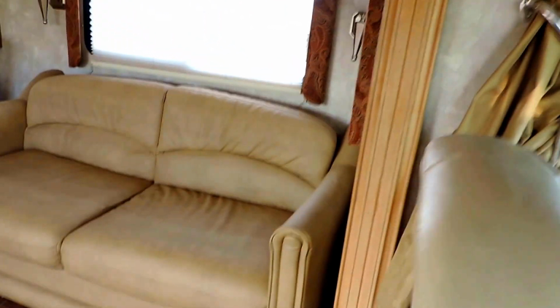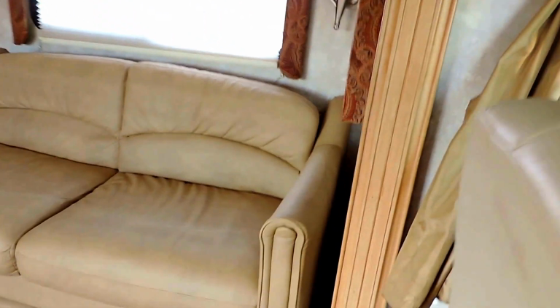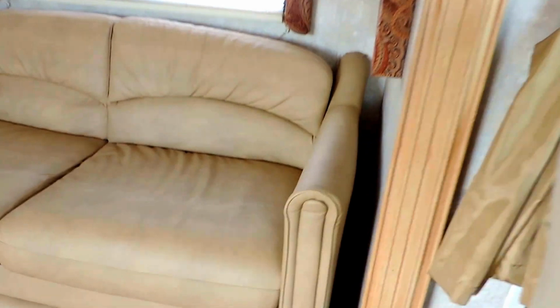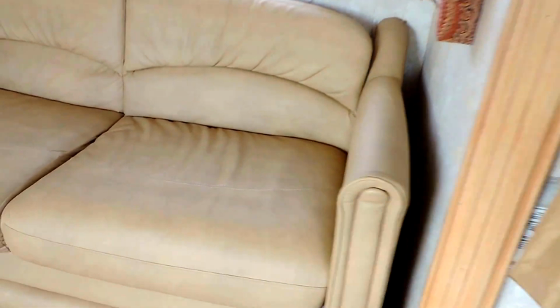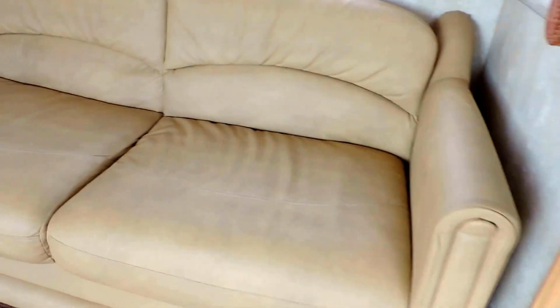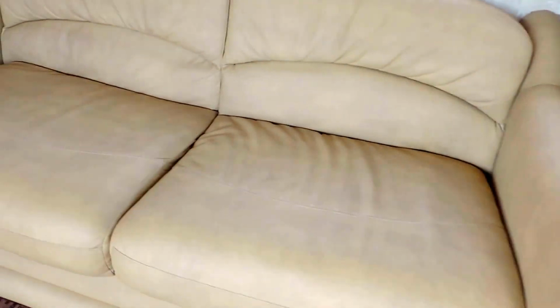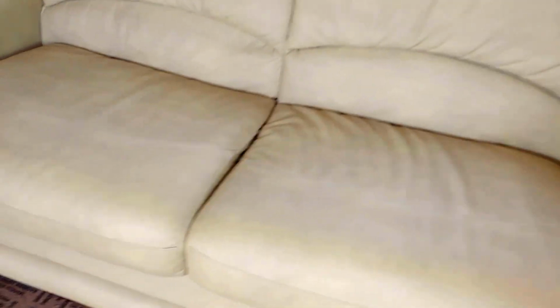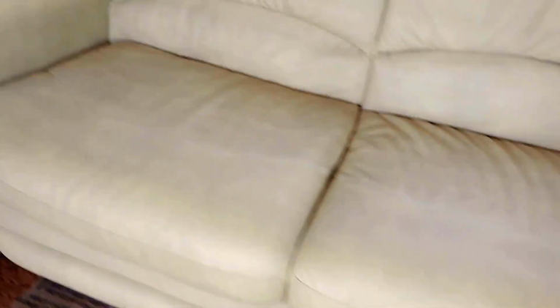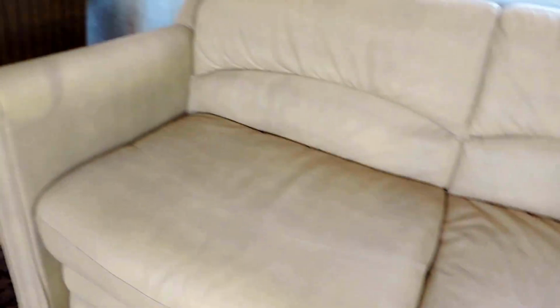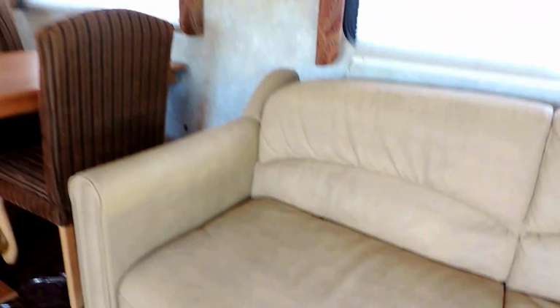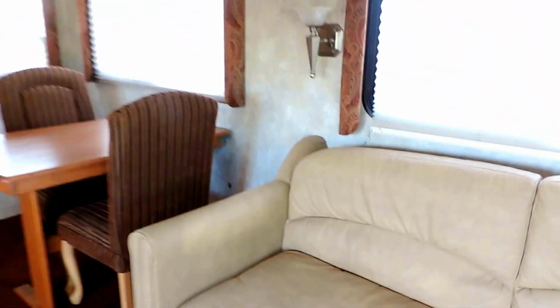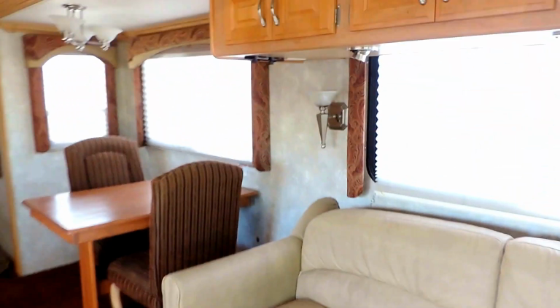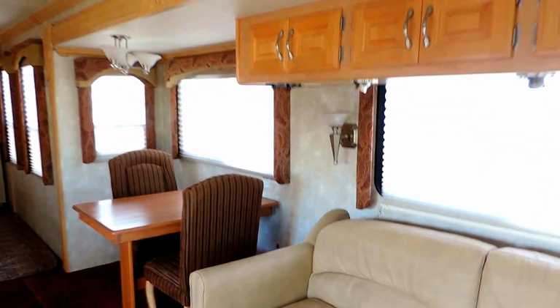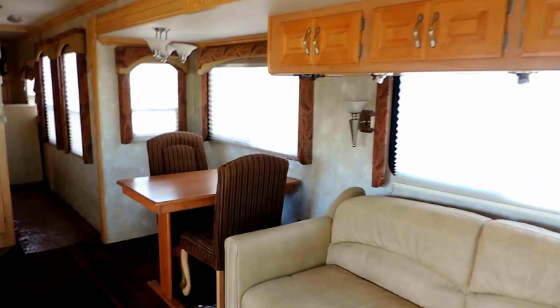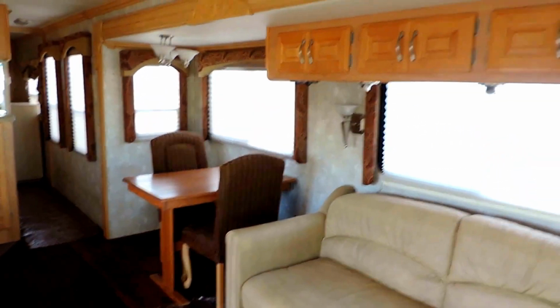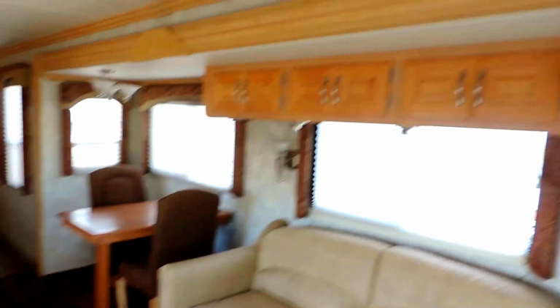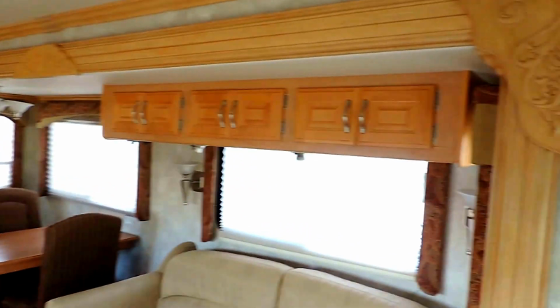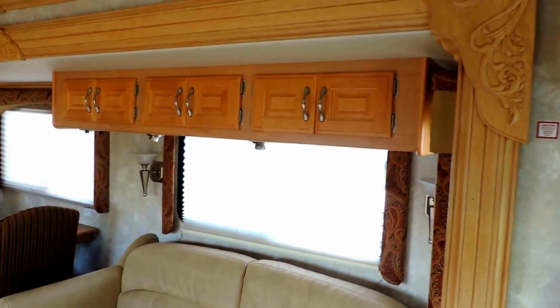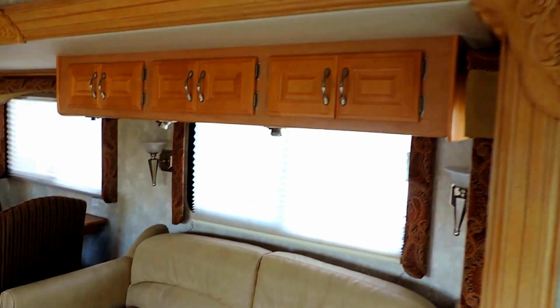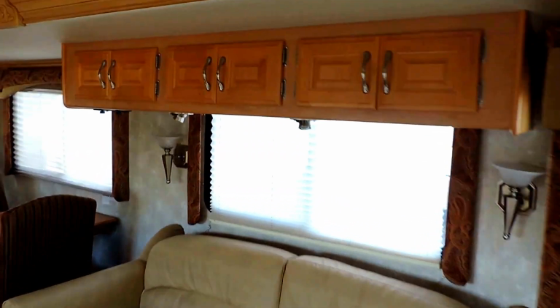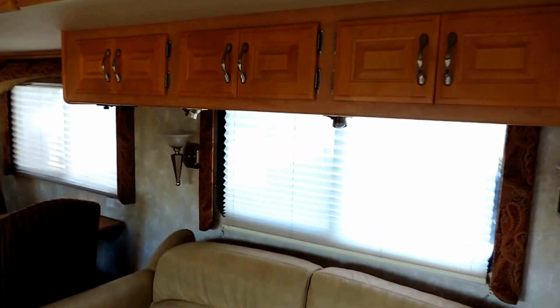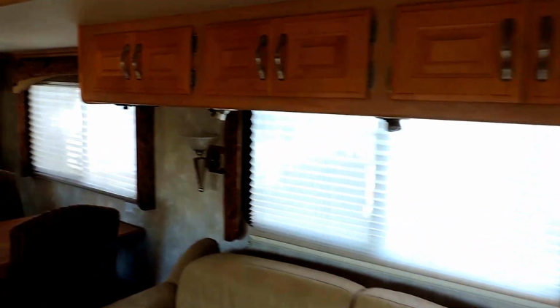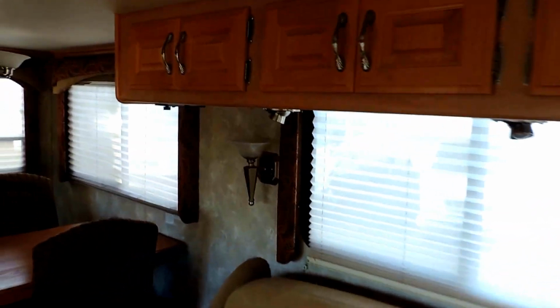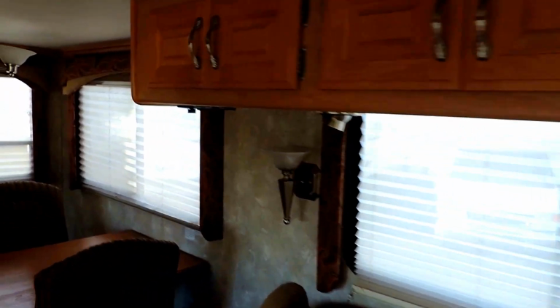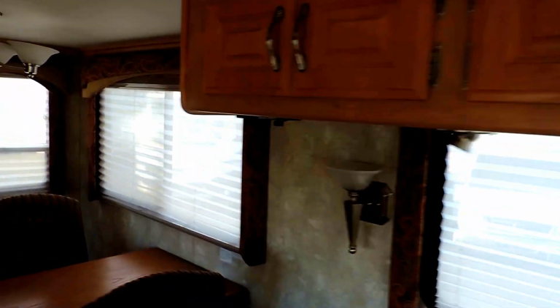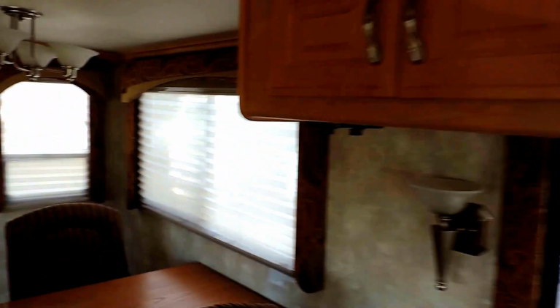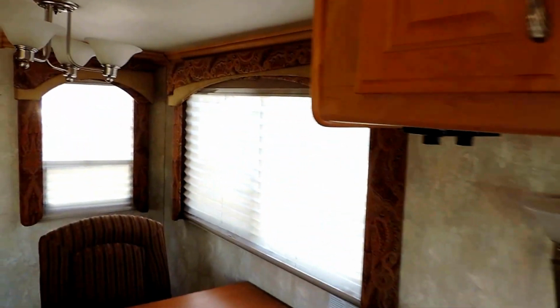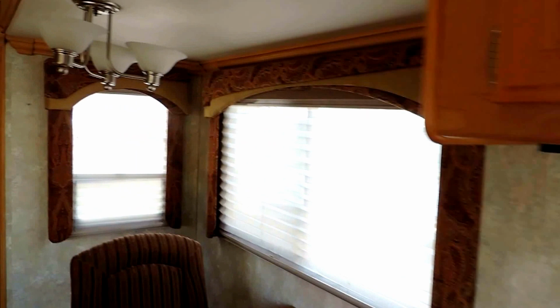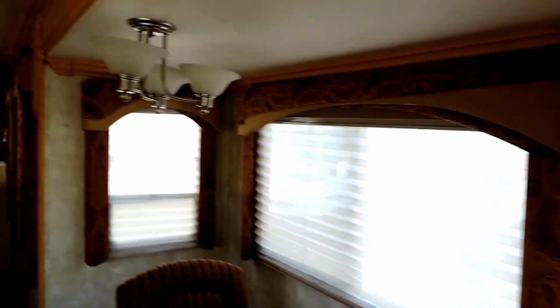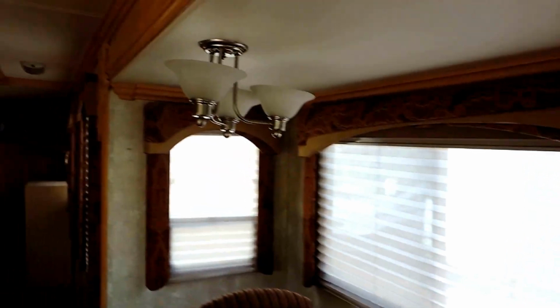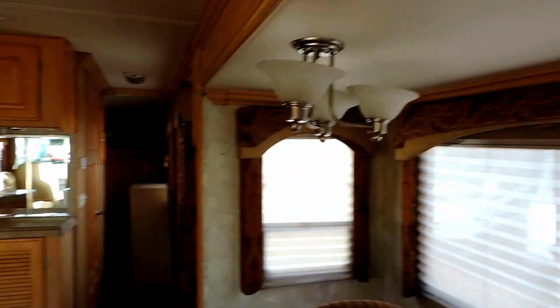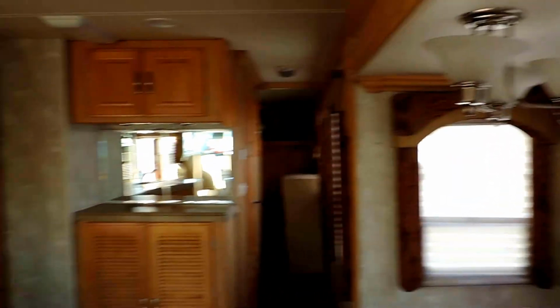The leather sofa makes into a bed and it's in great shape. There's a free-standing table and chairs, overhead cabinet, and very nice window valances with day and night shades.